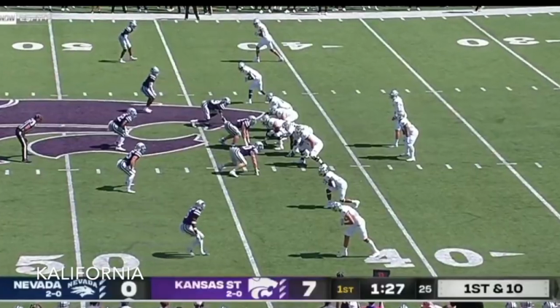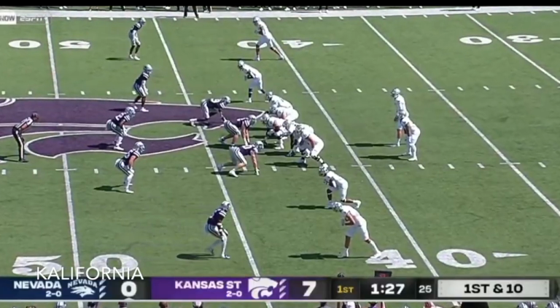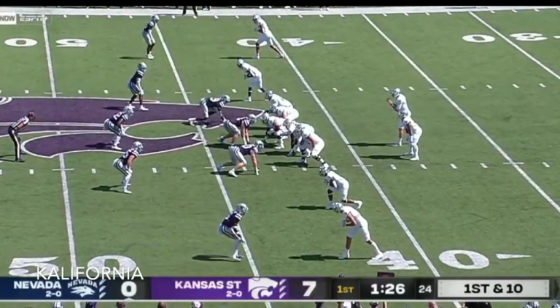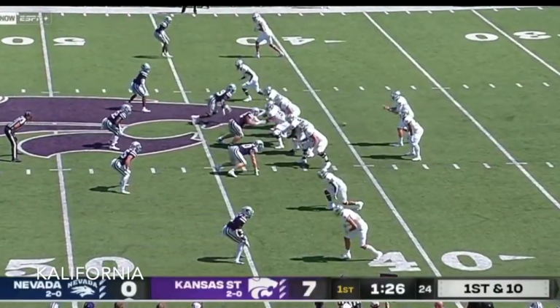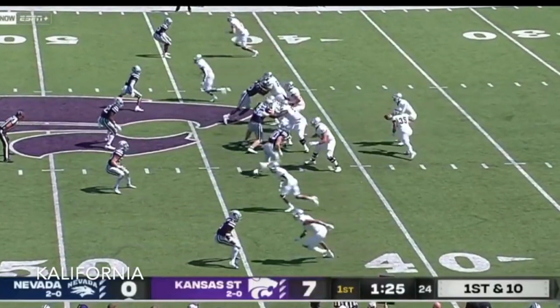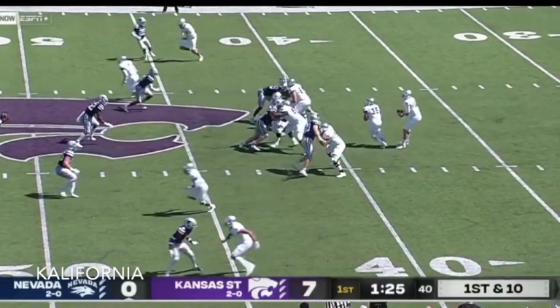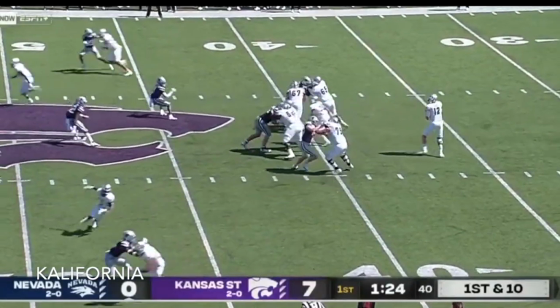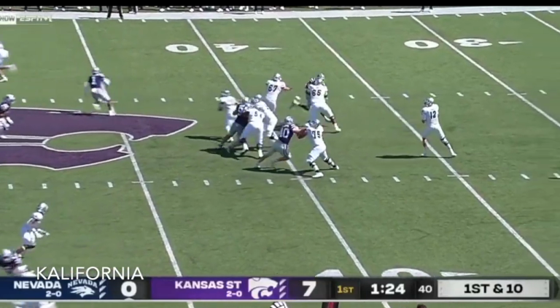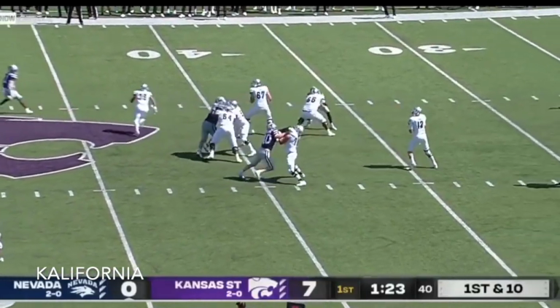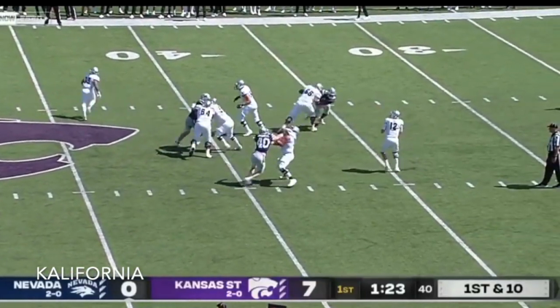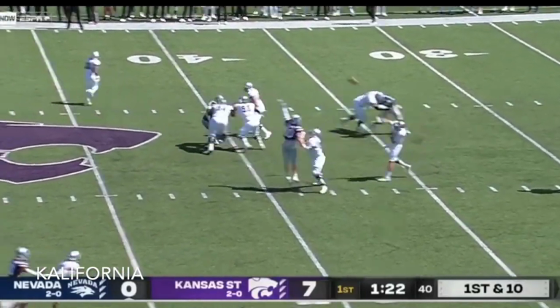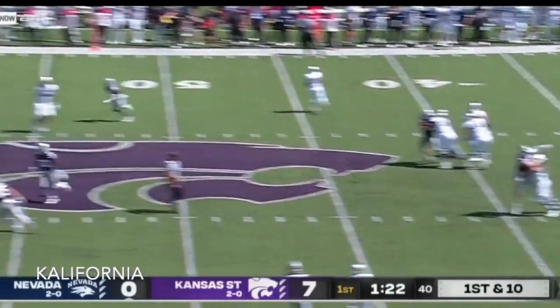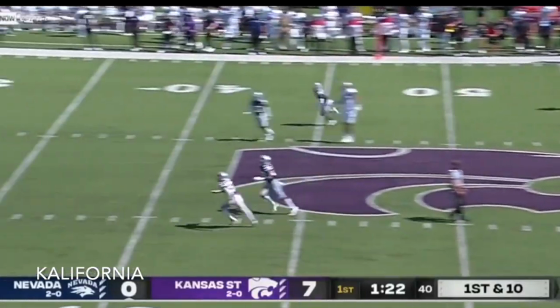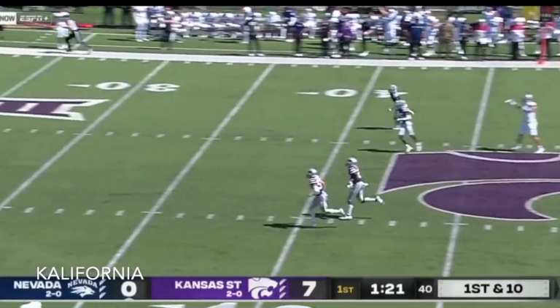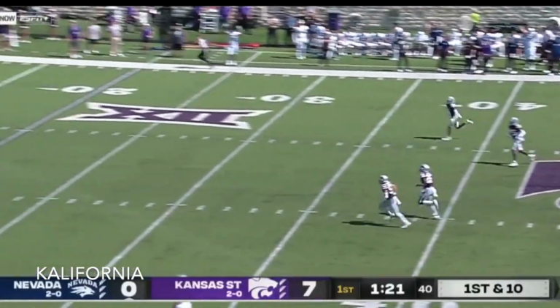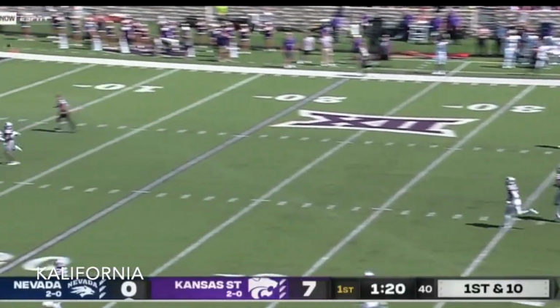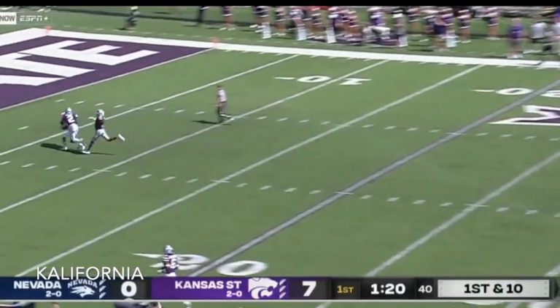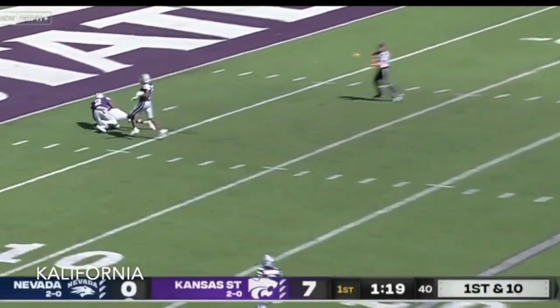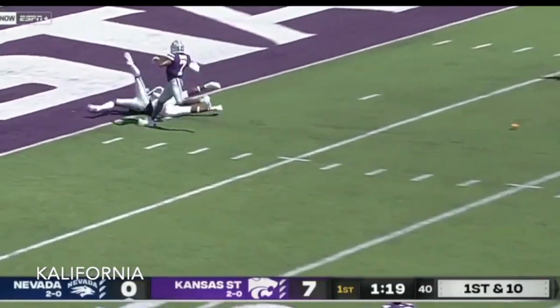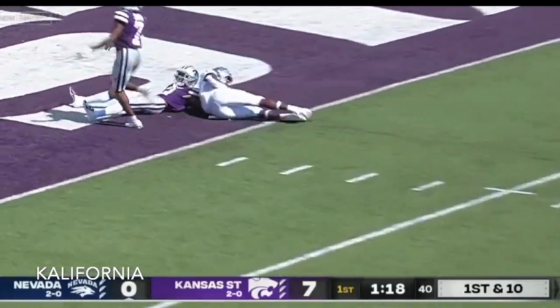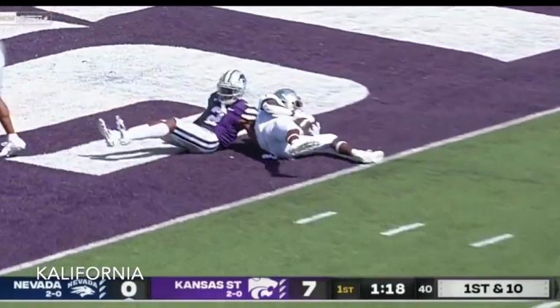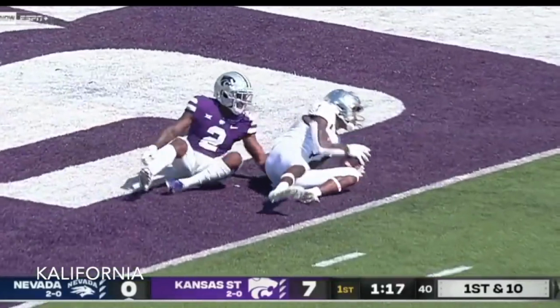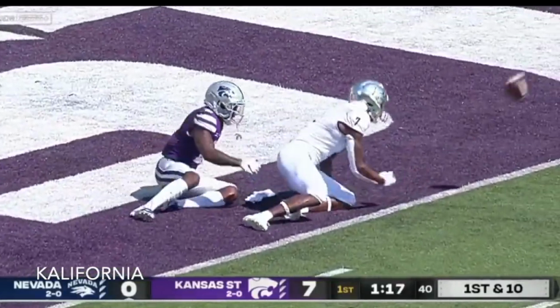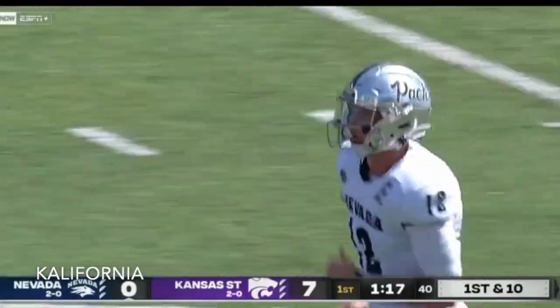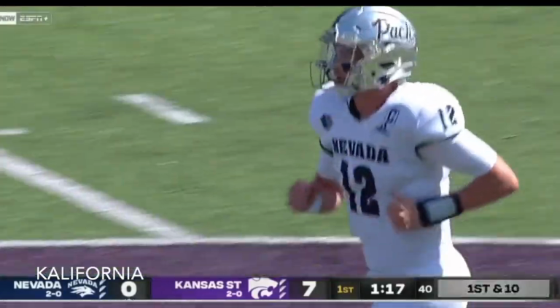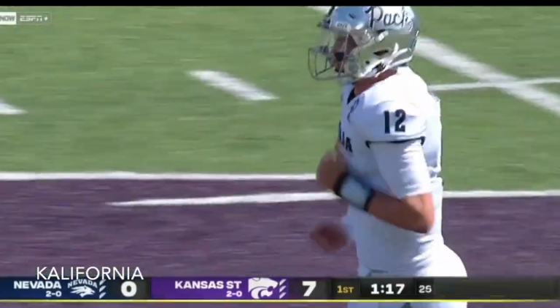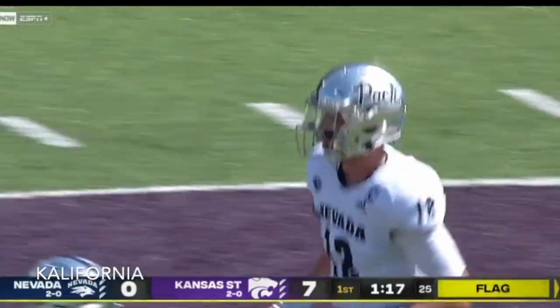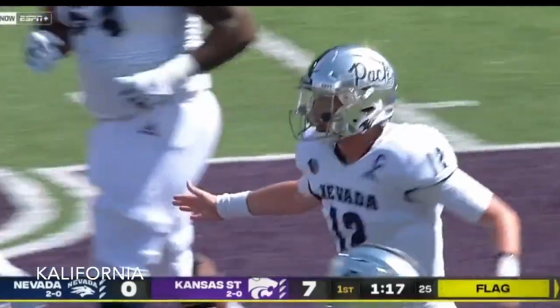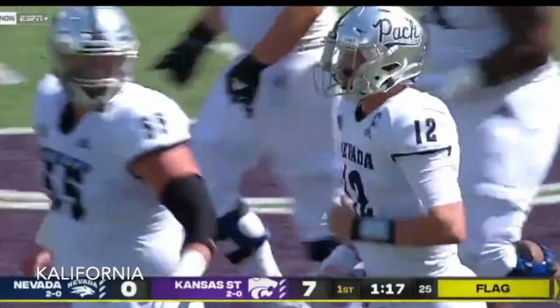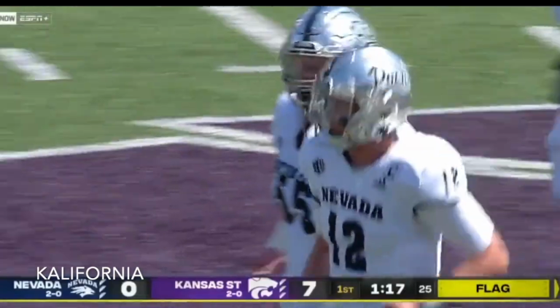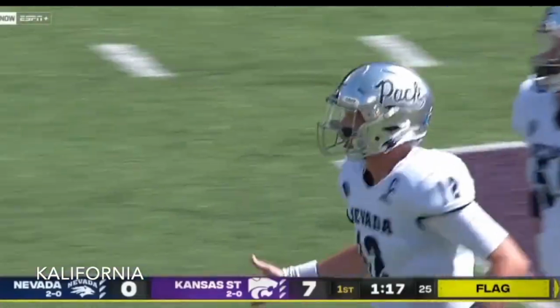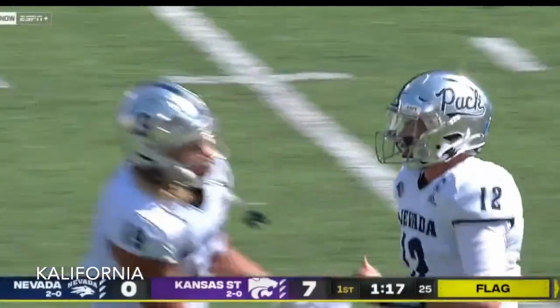After the injury to Julius Brents, first down Nevada. Play fake. With time, here's the first shot — receiver has a step. What a throw! It's caught! Inside the five. Great play.